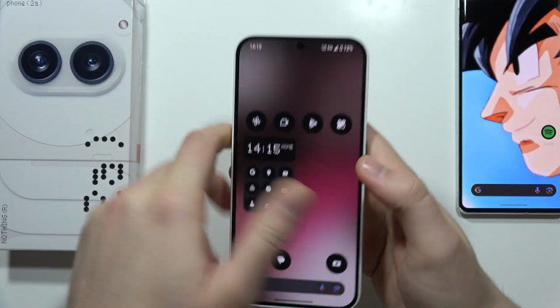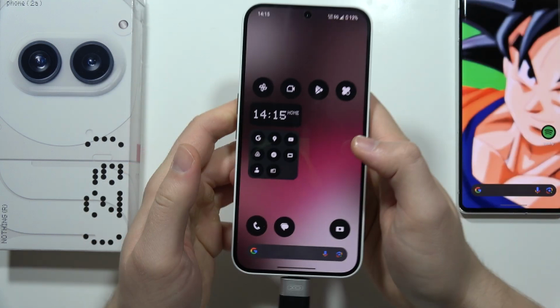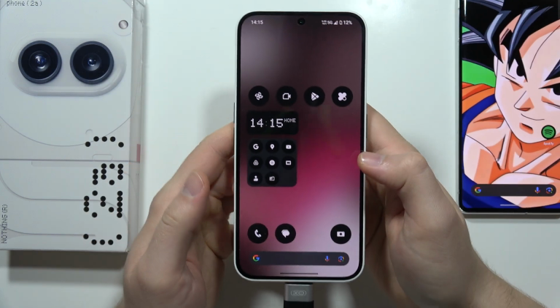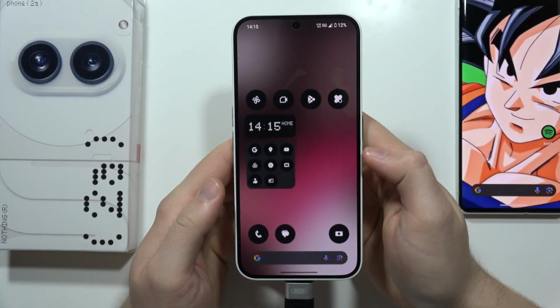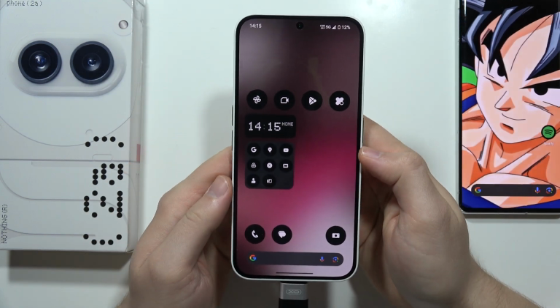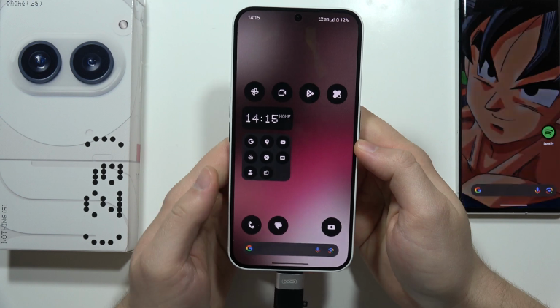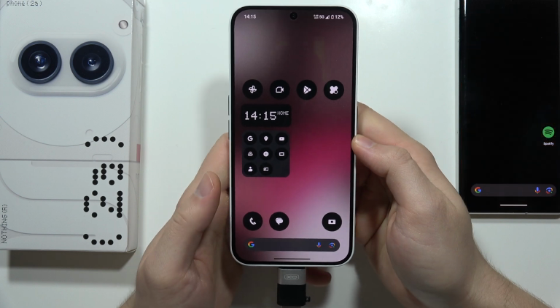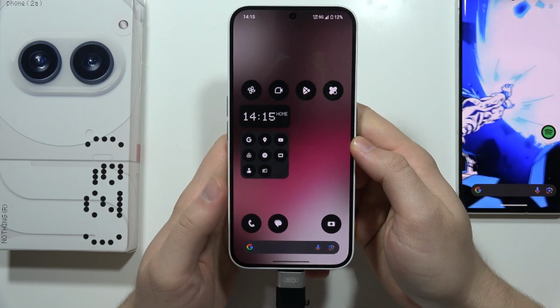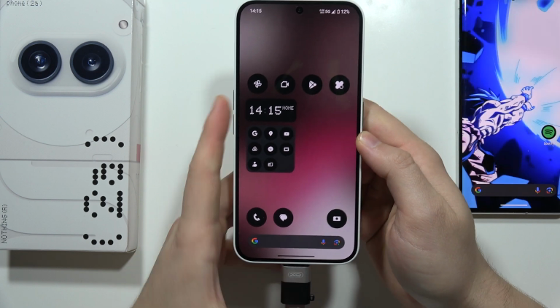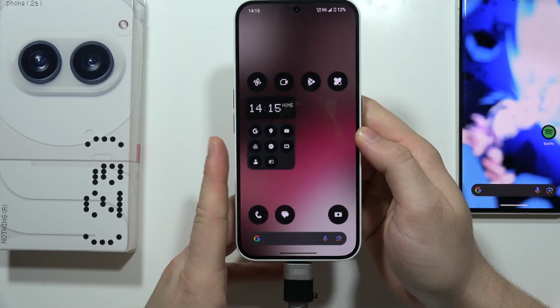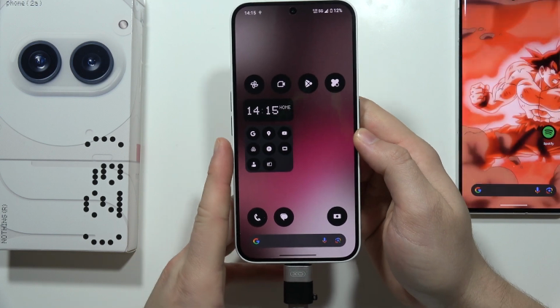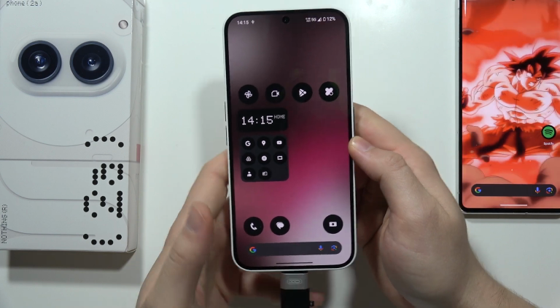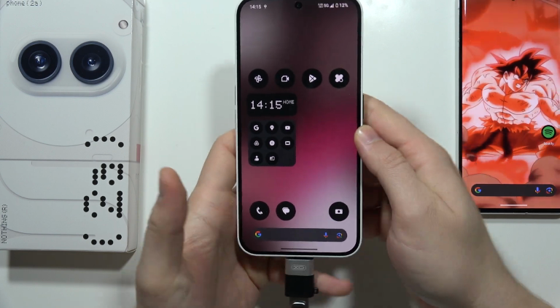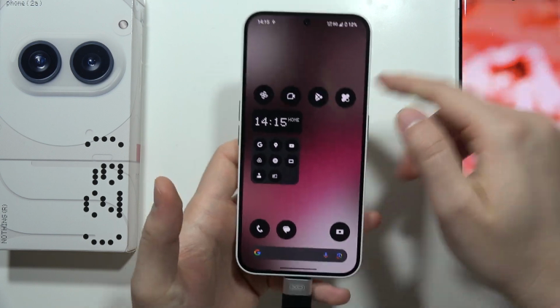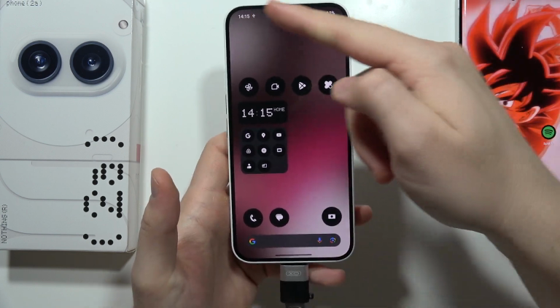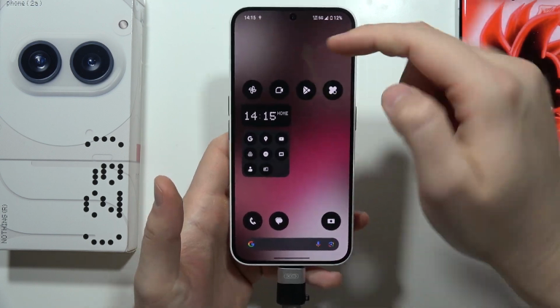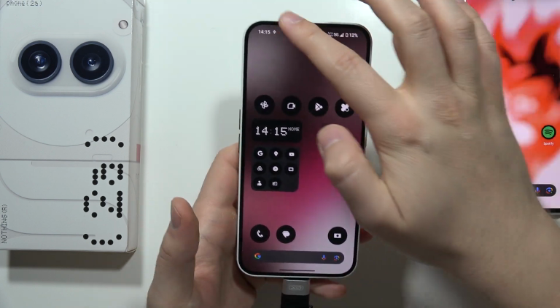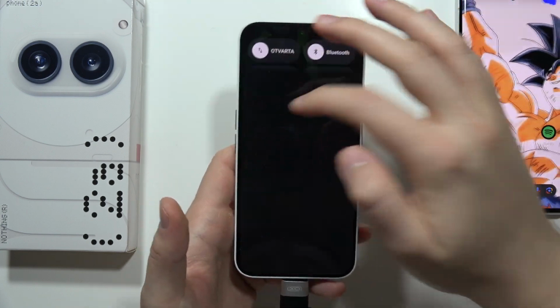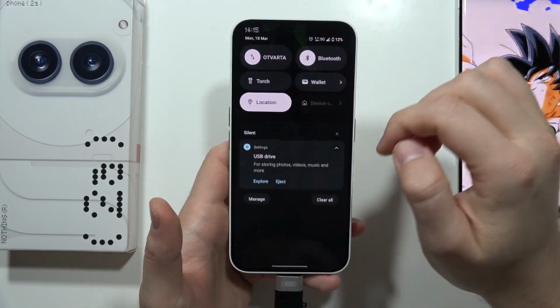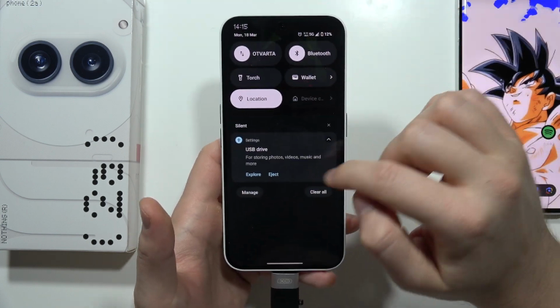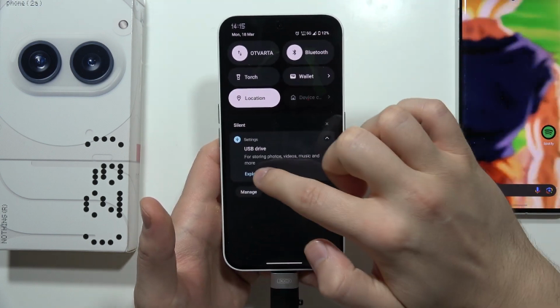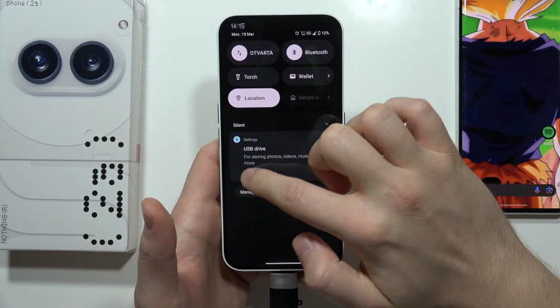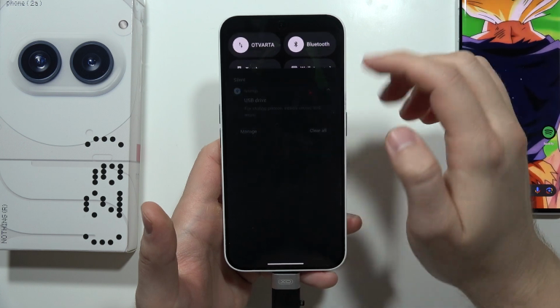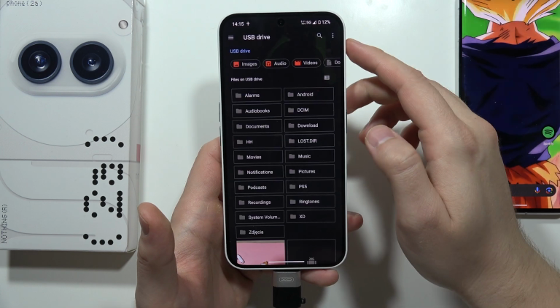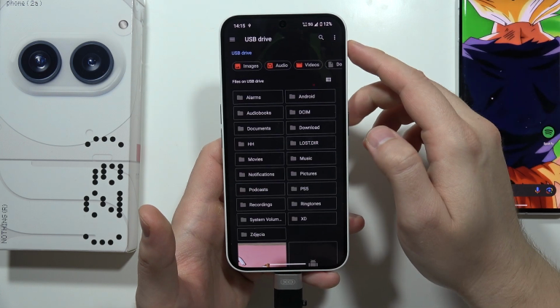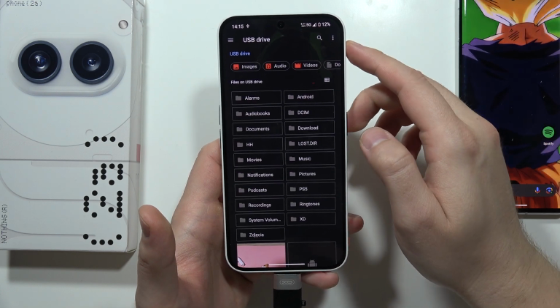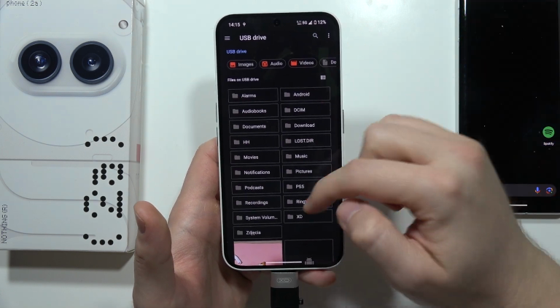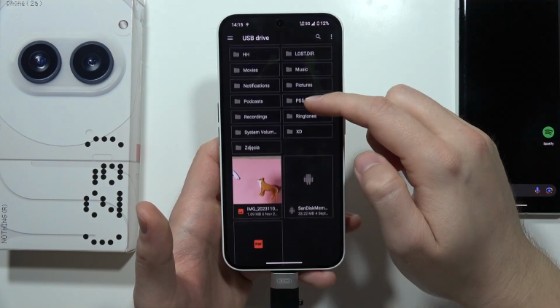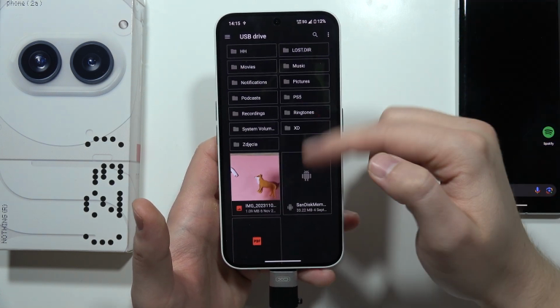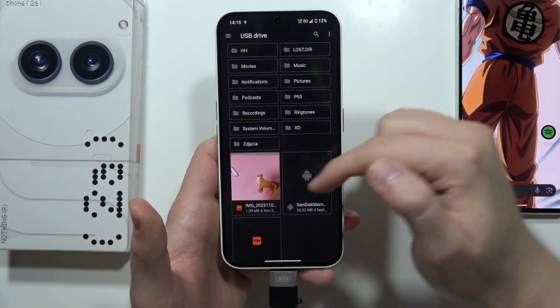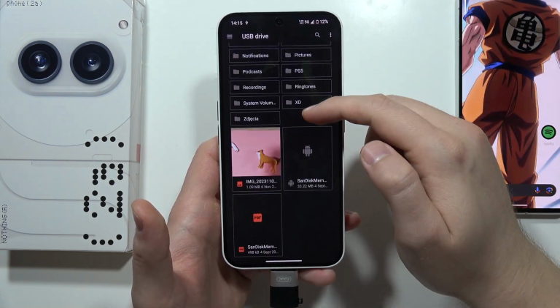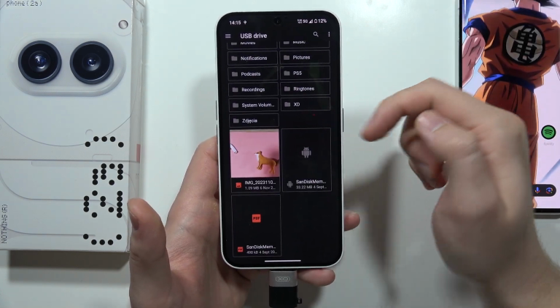After a few seconds you will get a notification at the top that something was connected — the PenDrive. You can open it, click to explore, and as you can see, from here we can find some files.